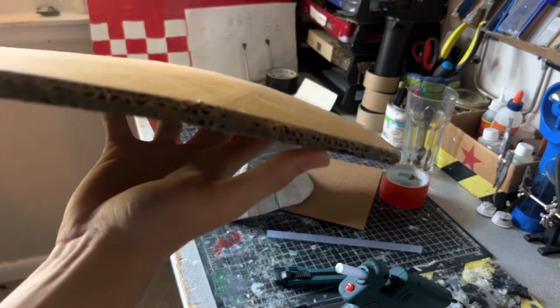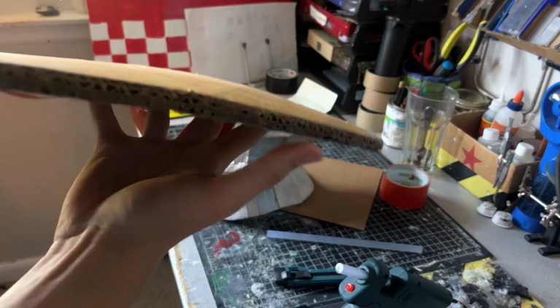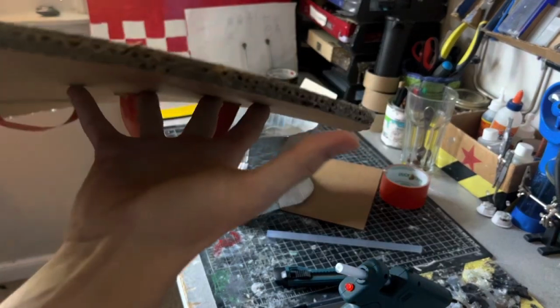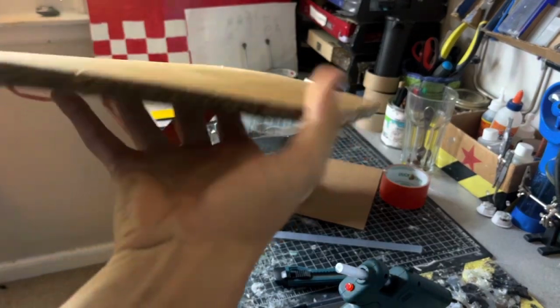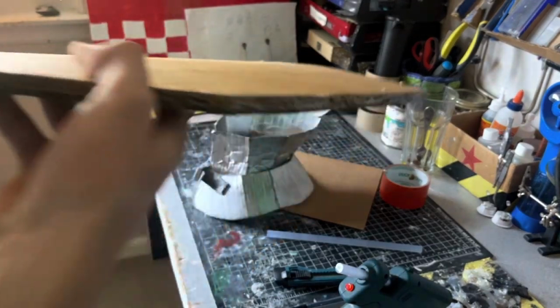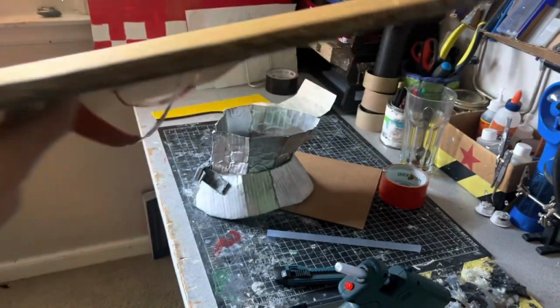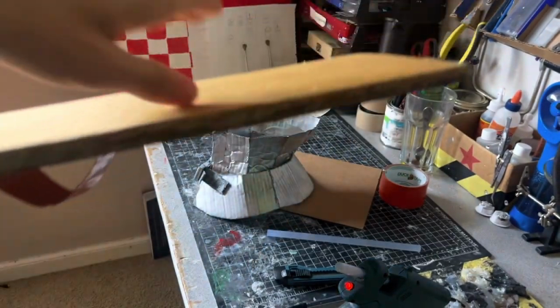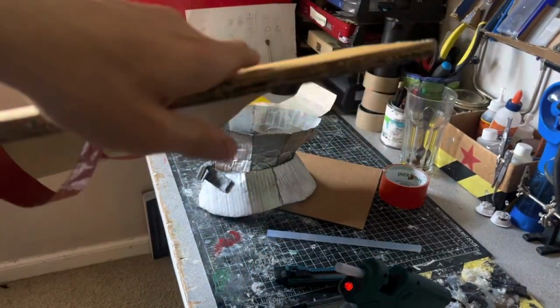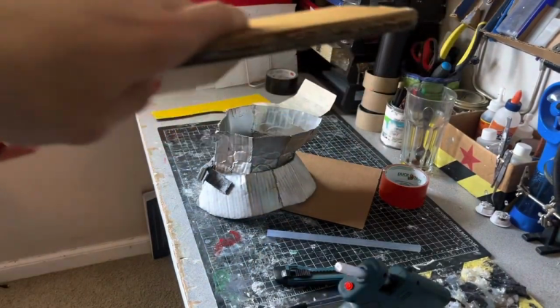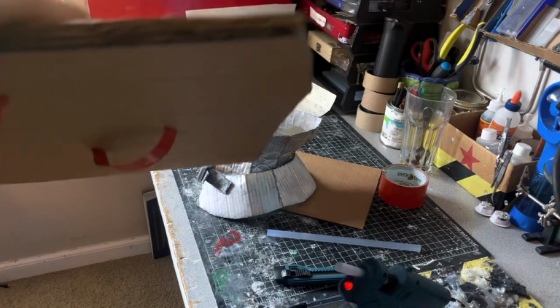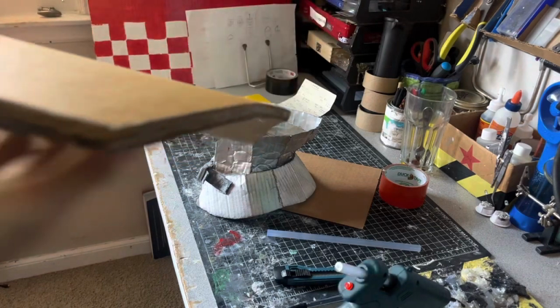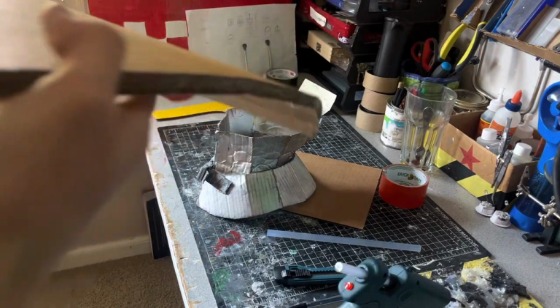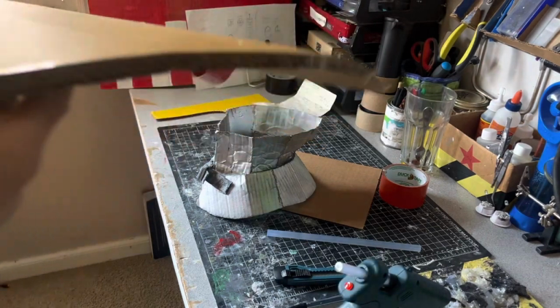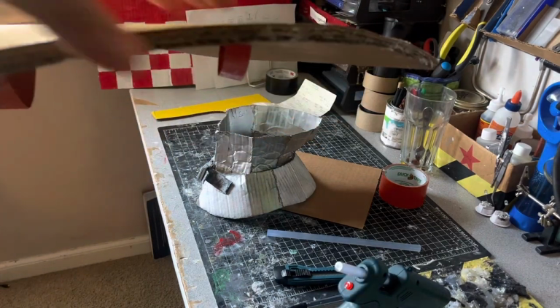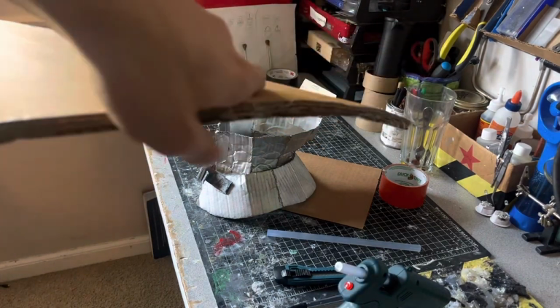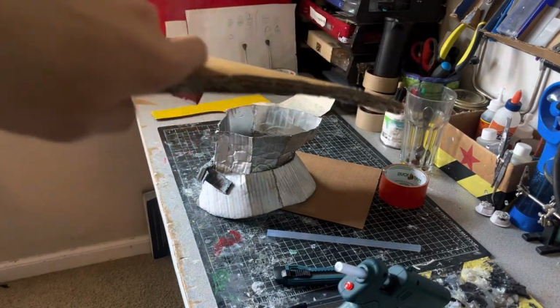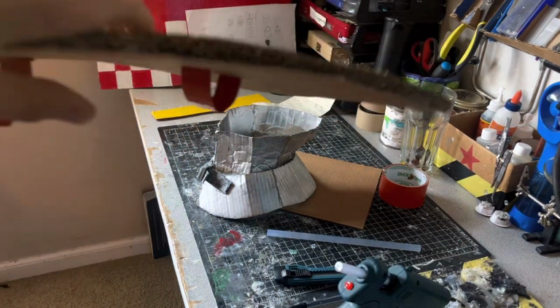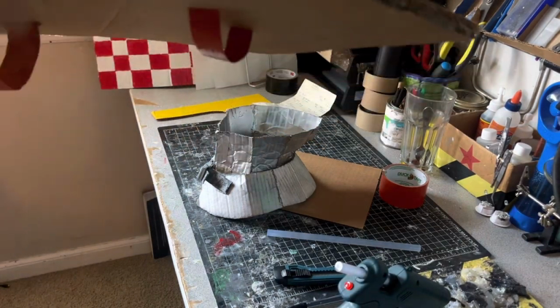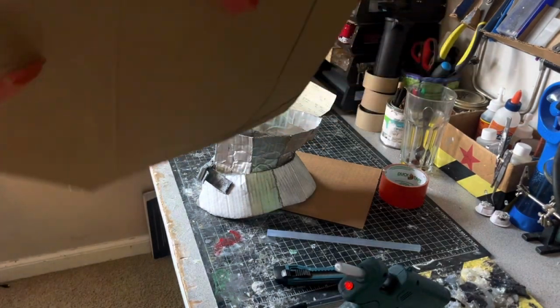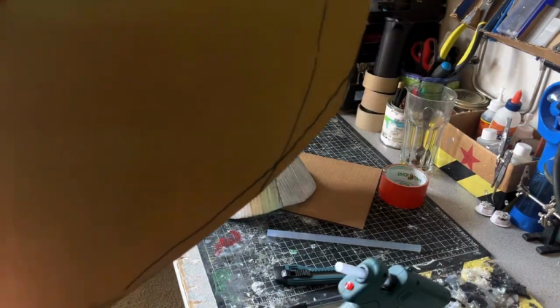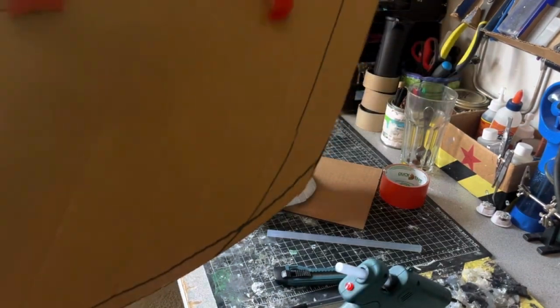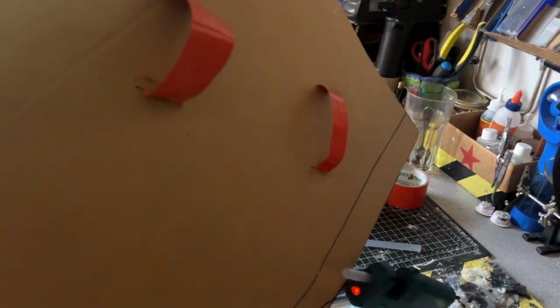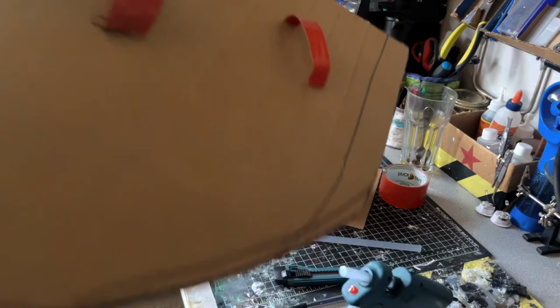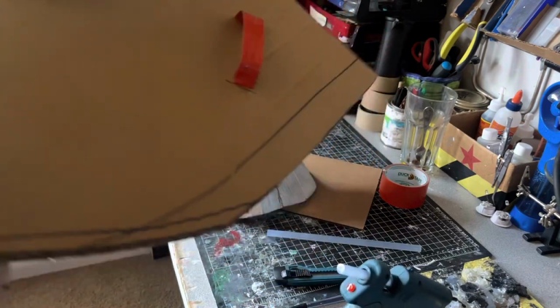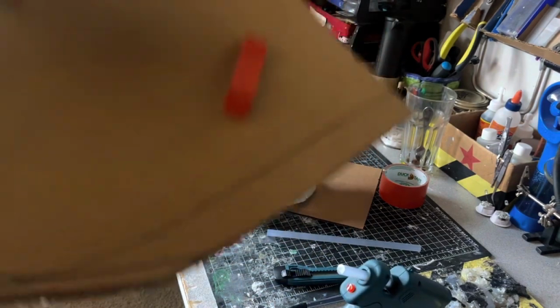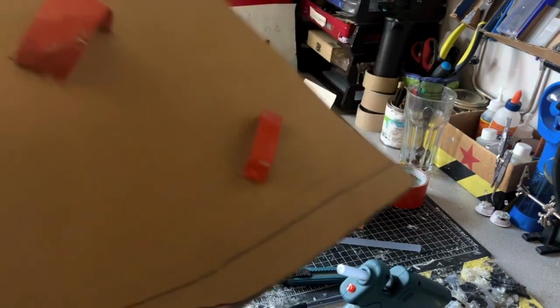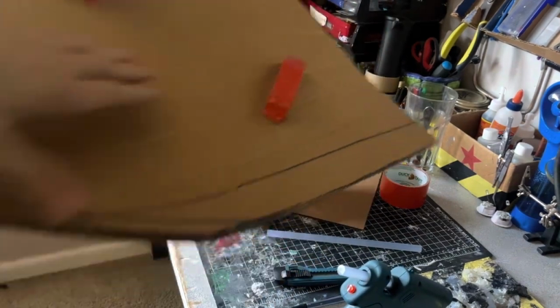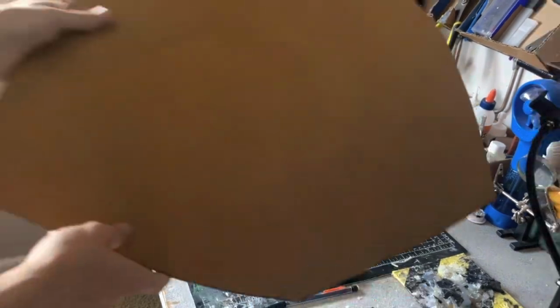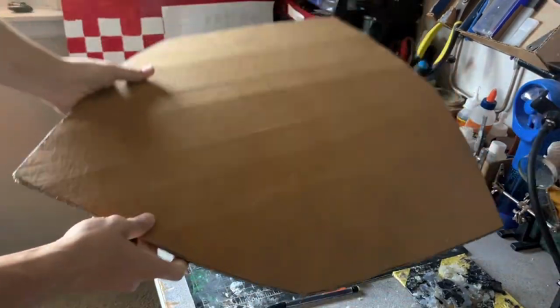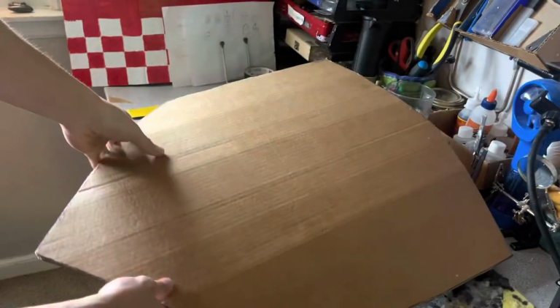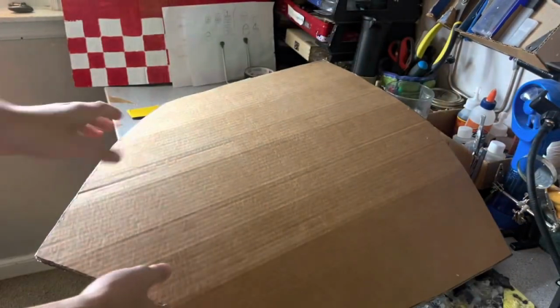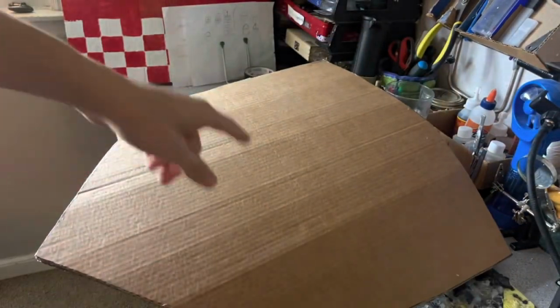Make sure to seal all the edges with a little bit of hot glue so the gorilla glue doesn't seep out. When that dries it should be pretty stiff. Now we're going to put the design on it.